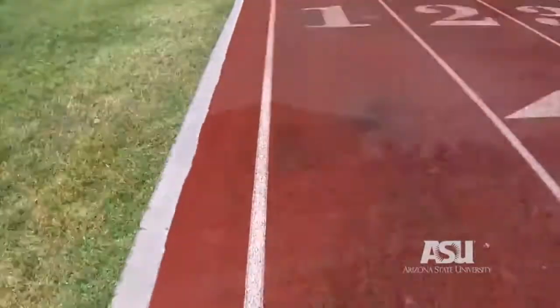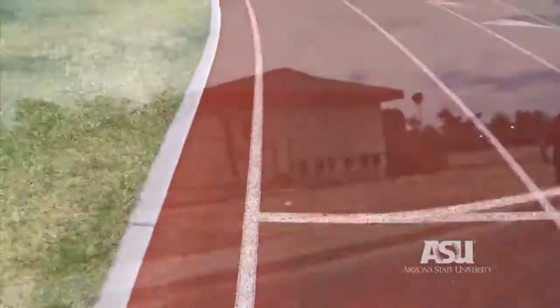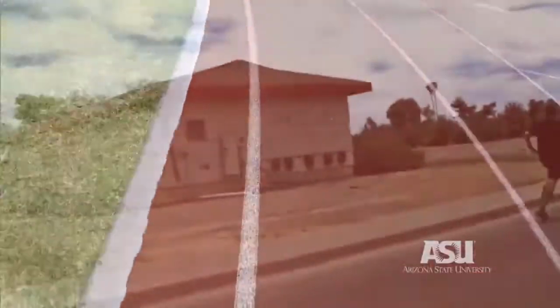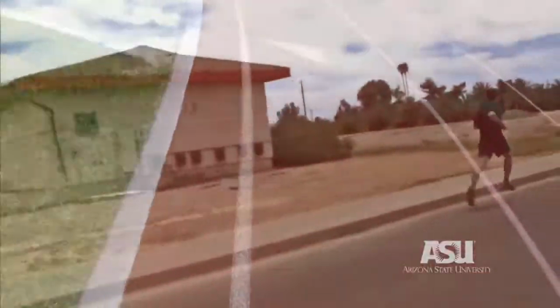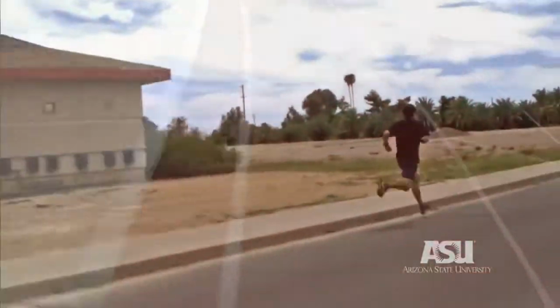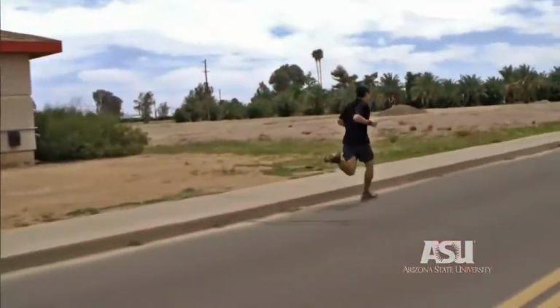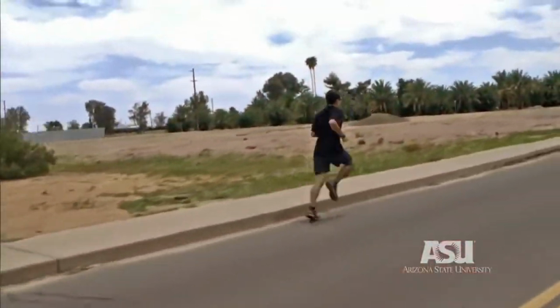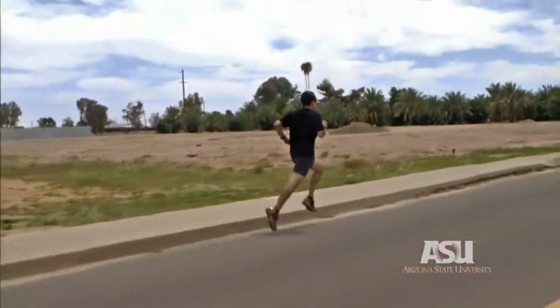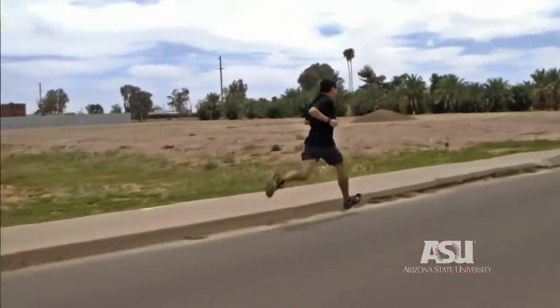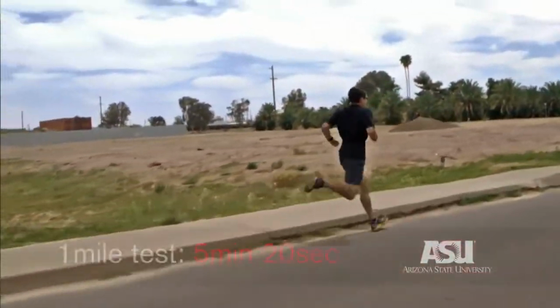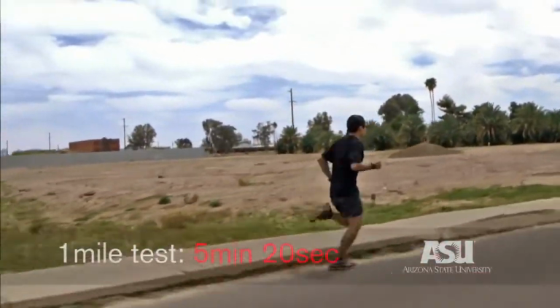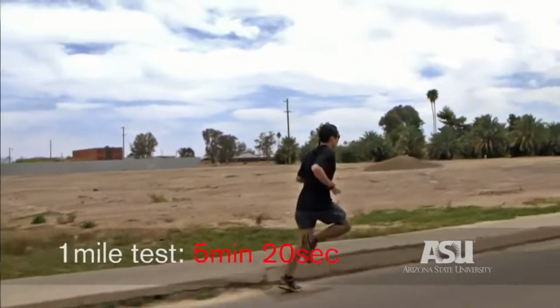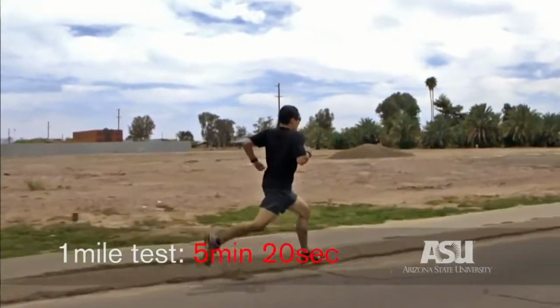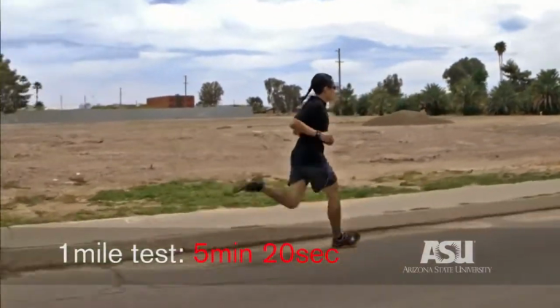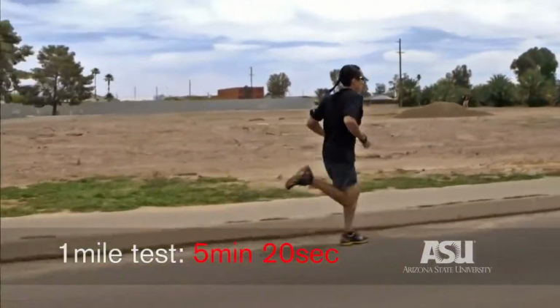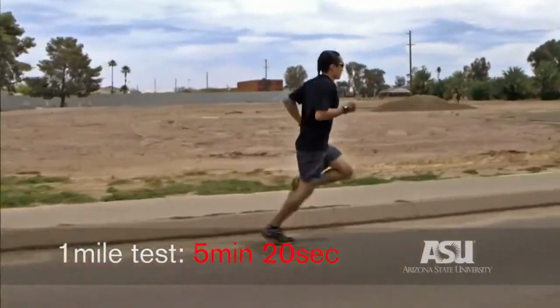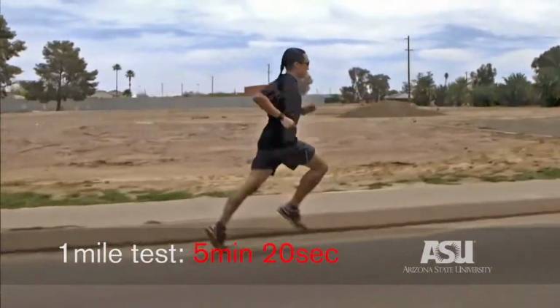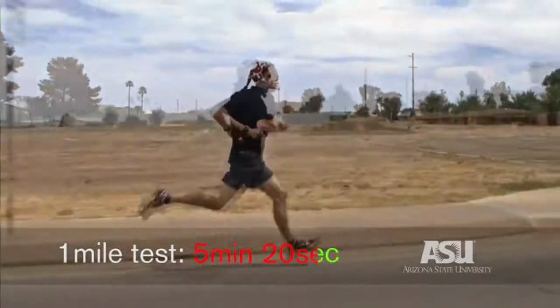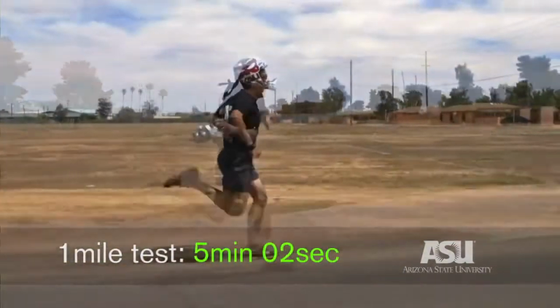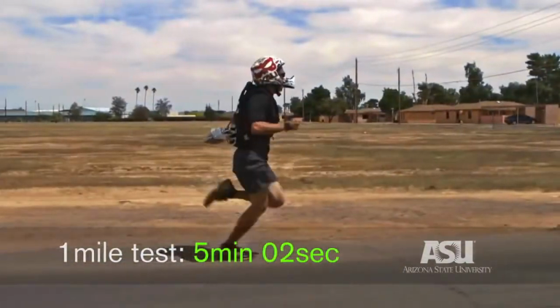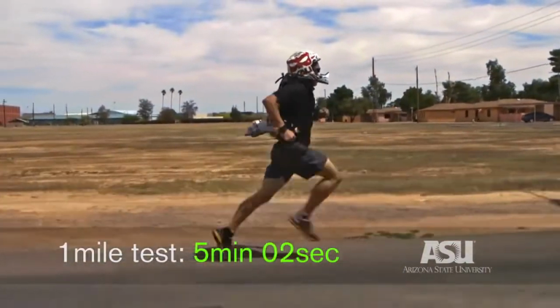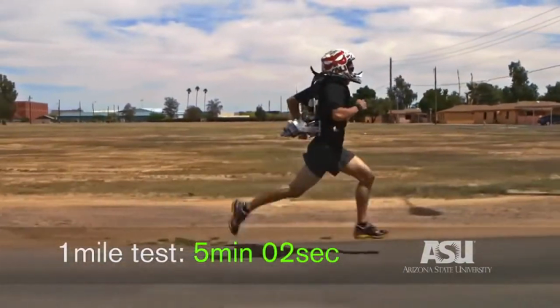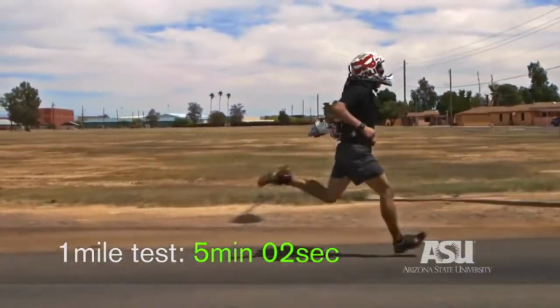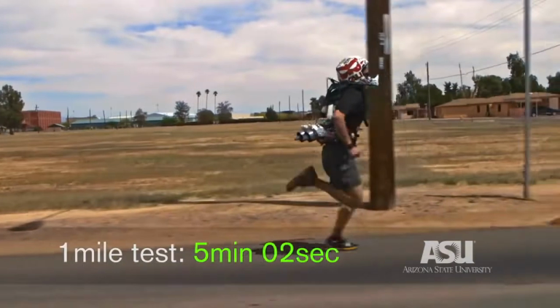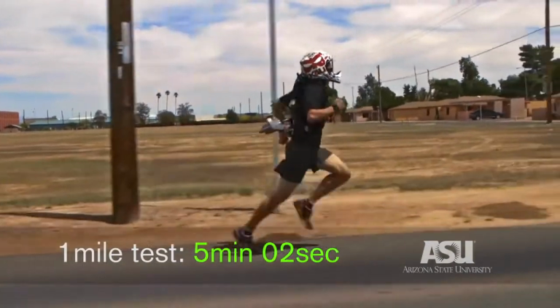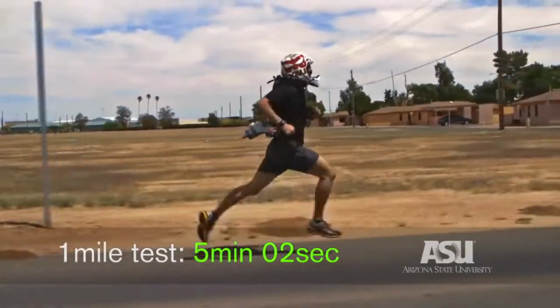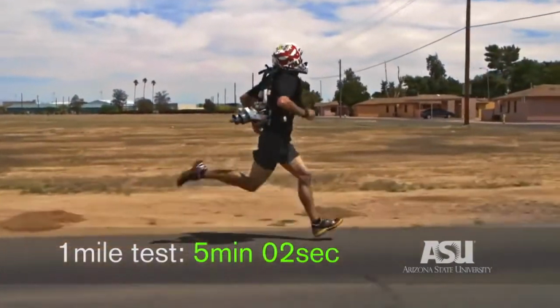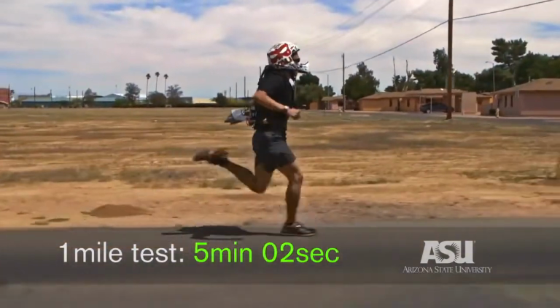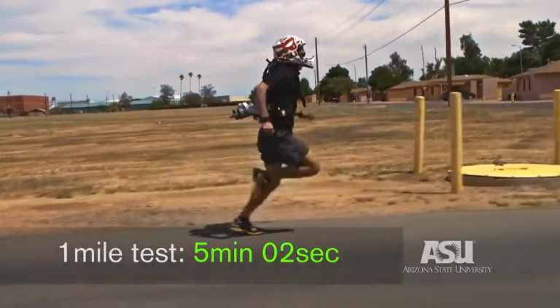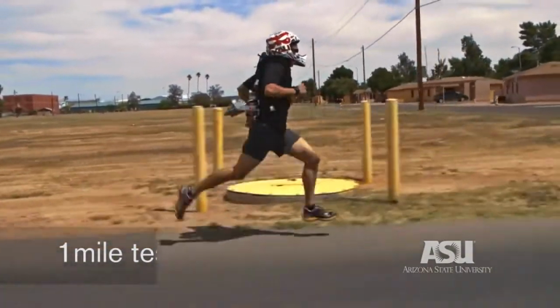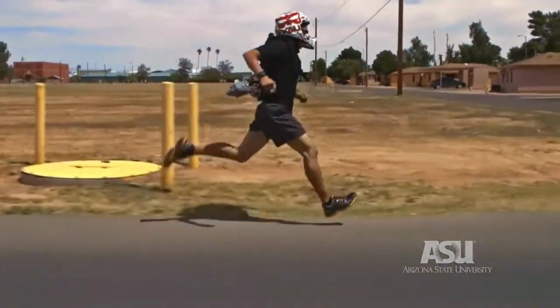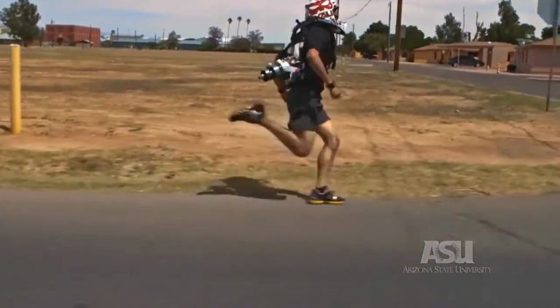If I can continue to work in this field, if I can continue to make wearable exoskeletons and robotic devices that assist people, then I'm feeling like I'm able to accomplish just about anything.